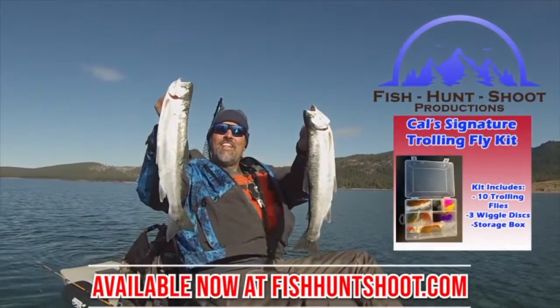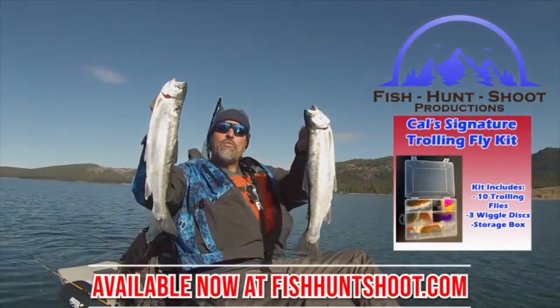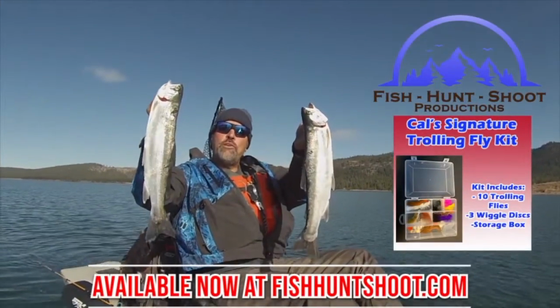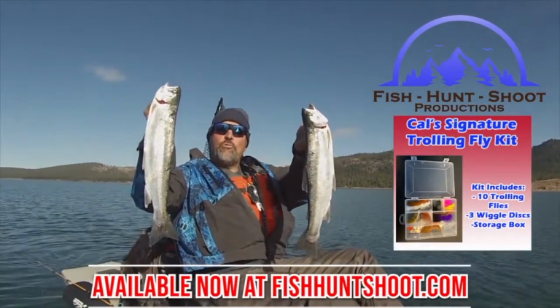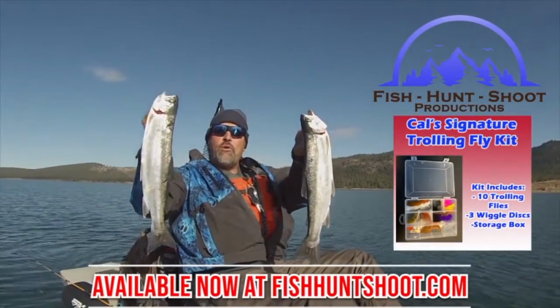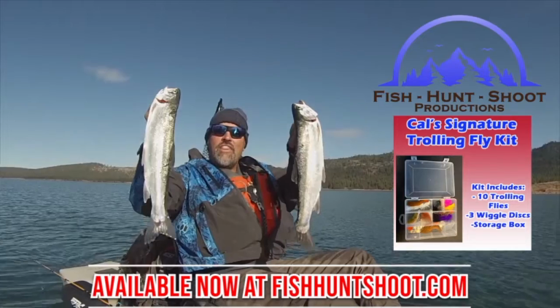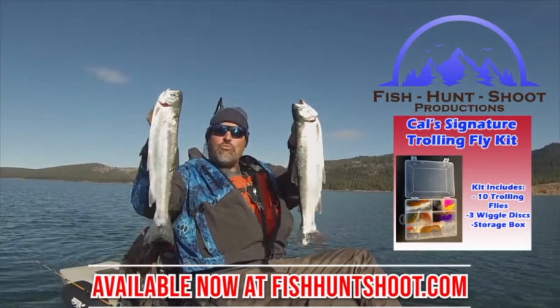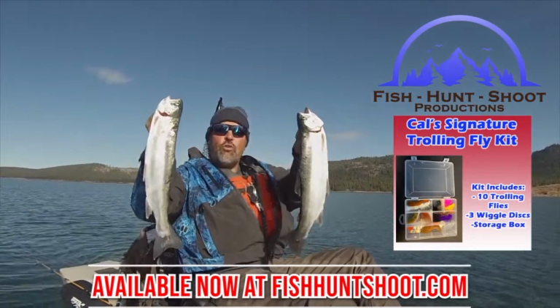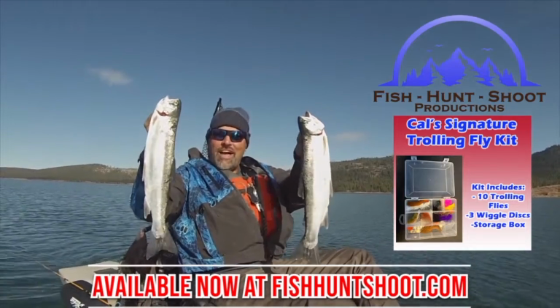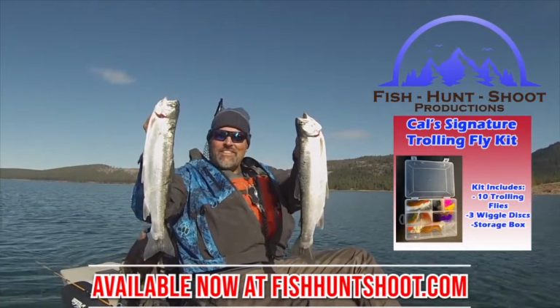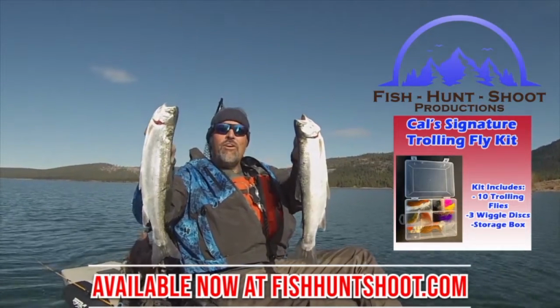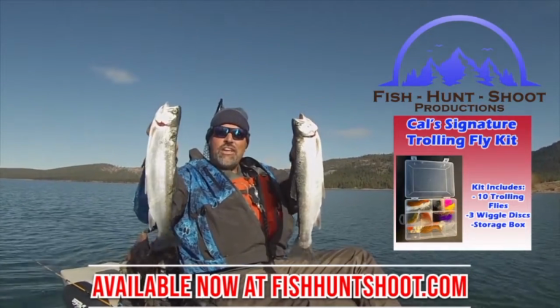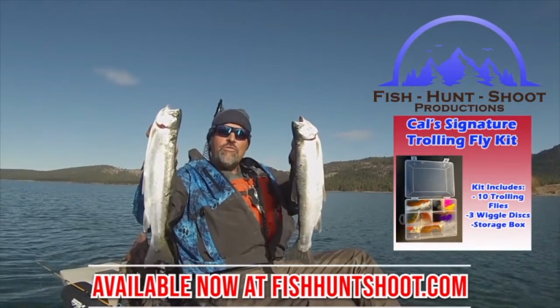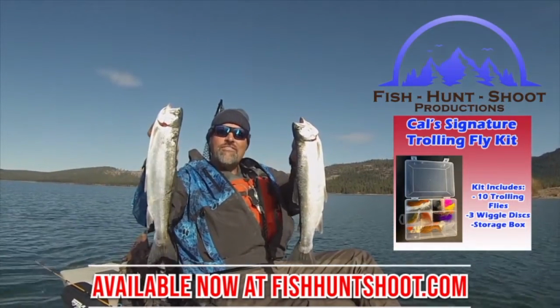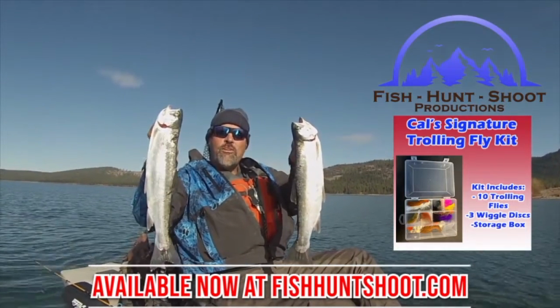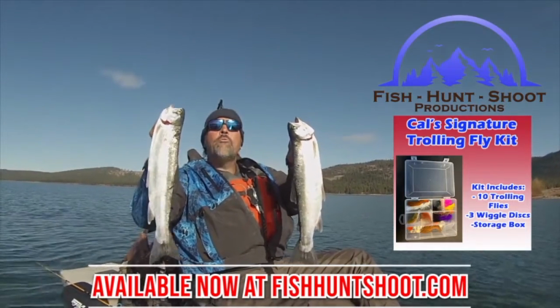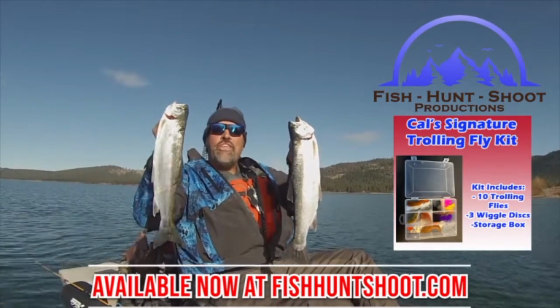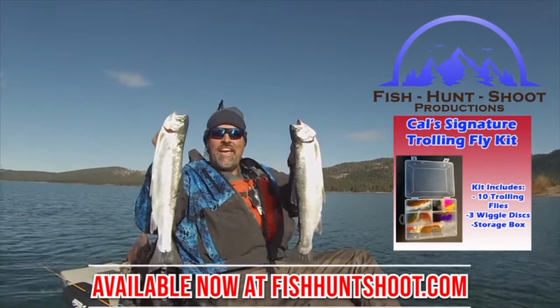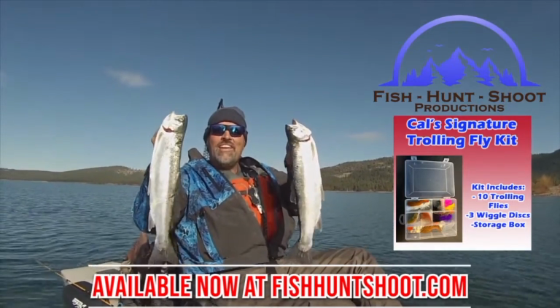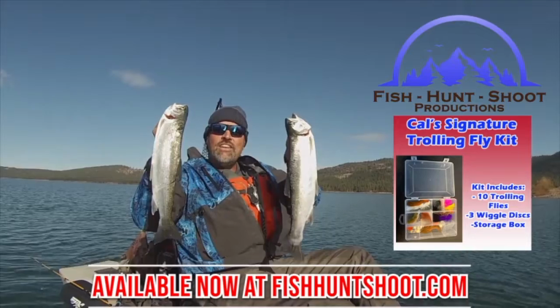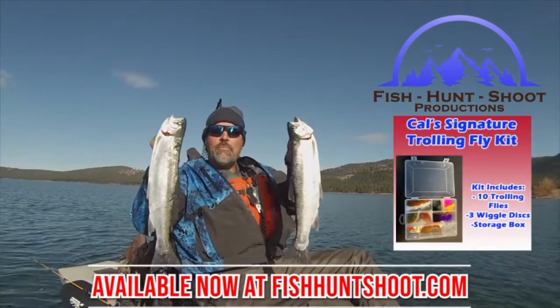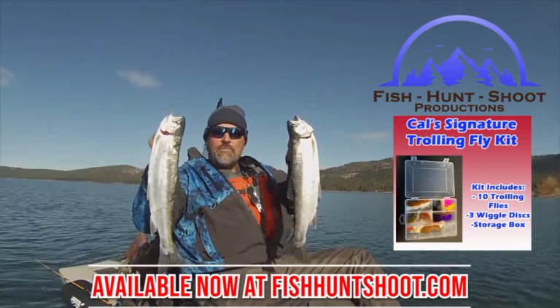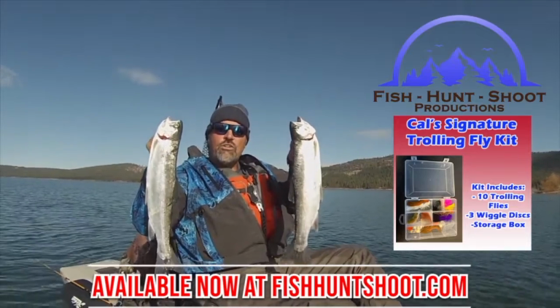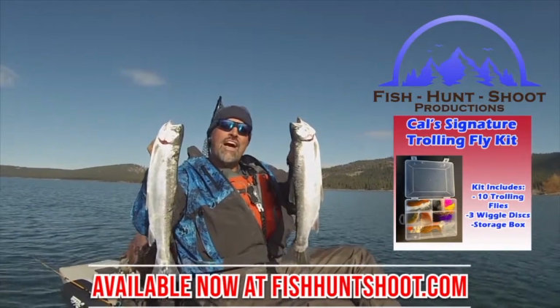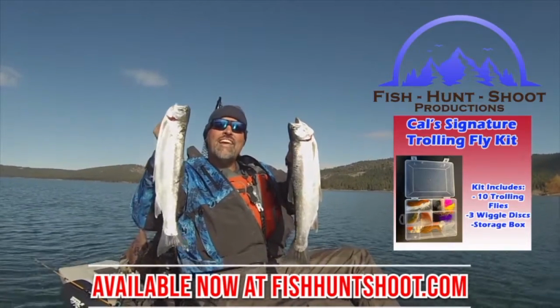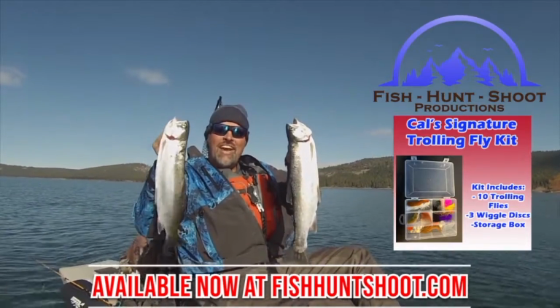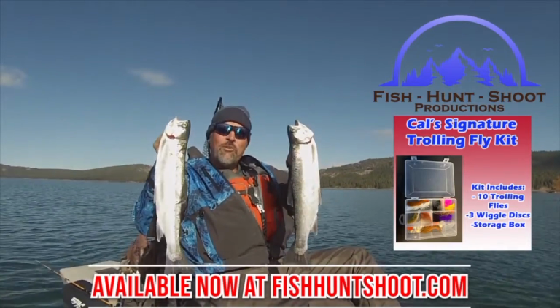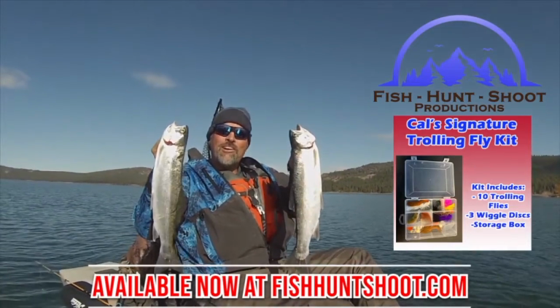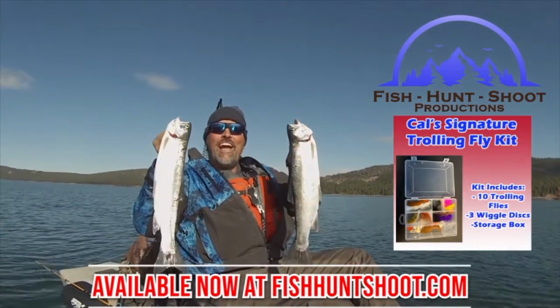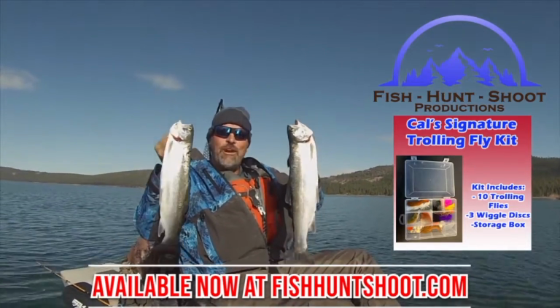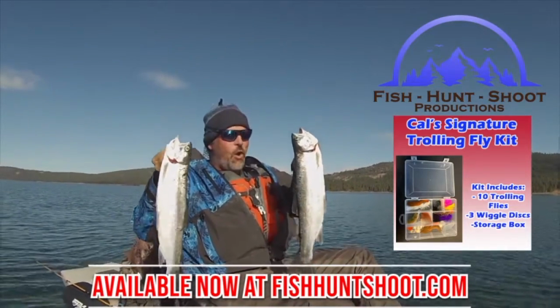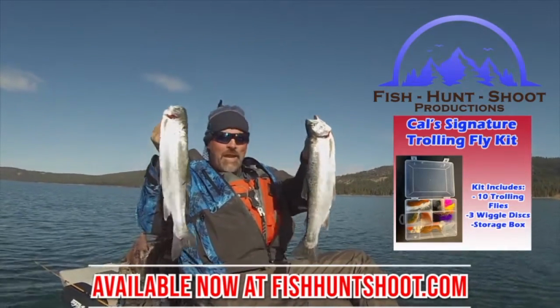Look at those big beautiful rainbows — that's what trolling flies can do. You think trolling flies don't work? Well, think again. You need to grab a set of my trolling flies, get out on the water, and get ready to go big.